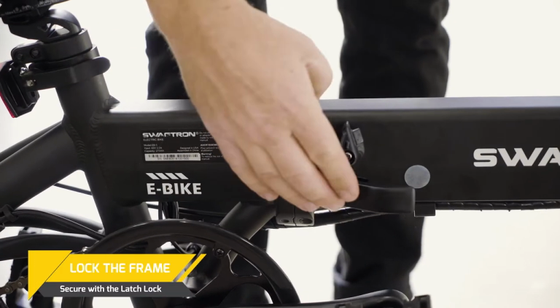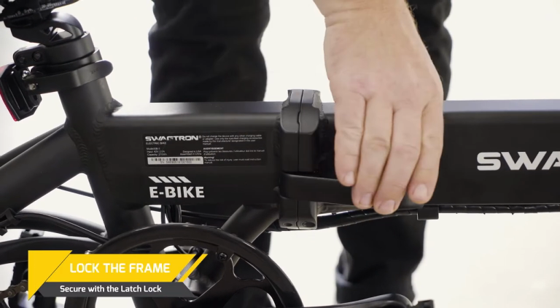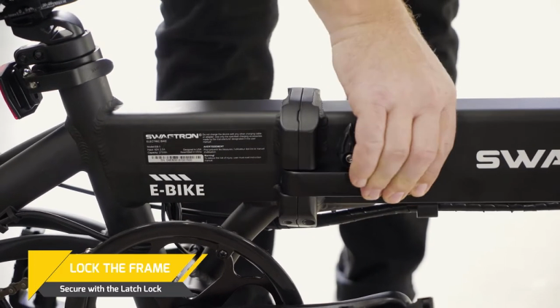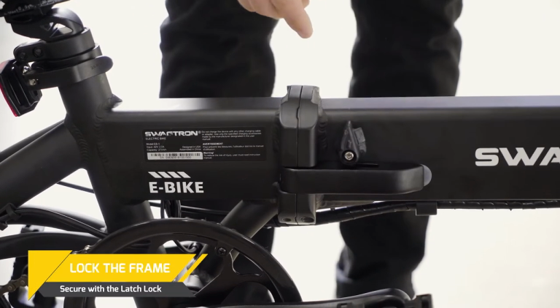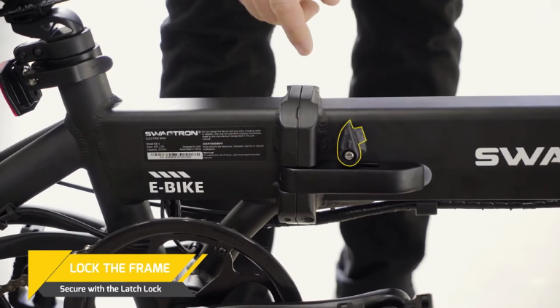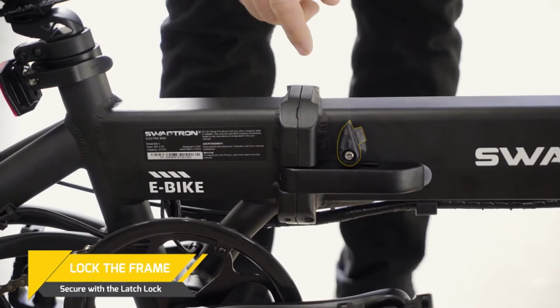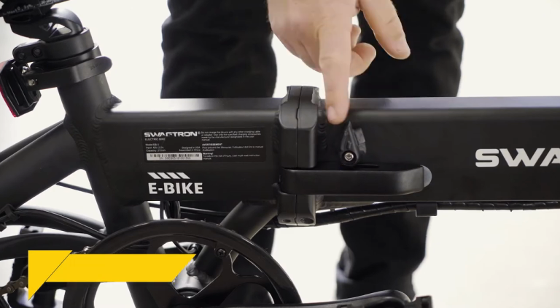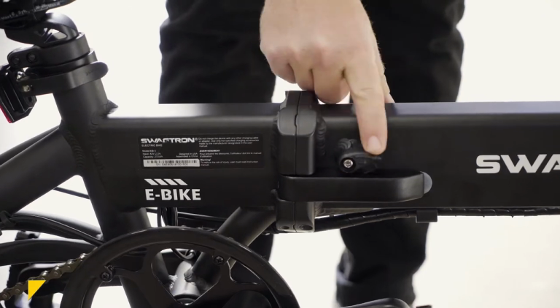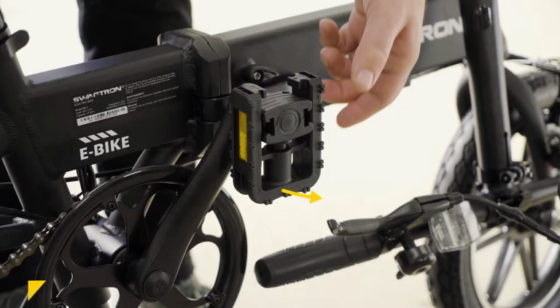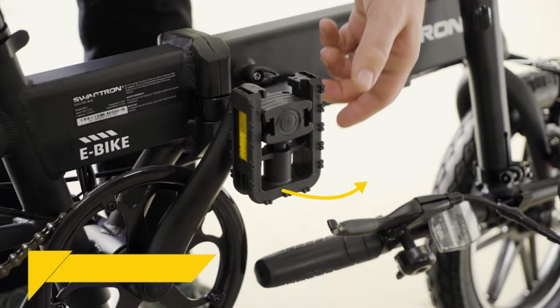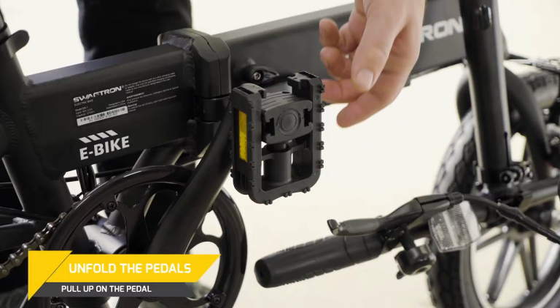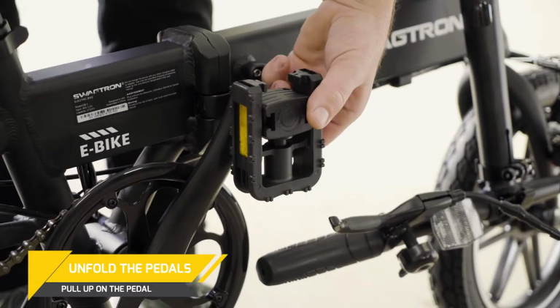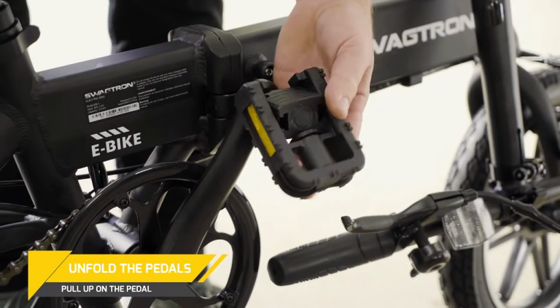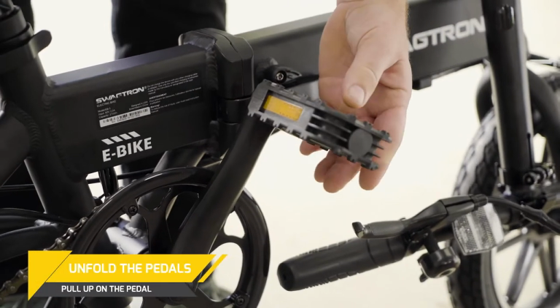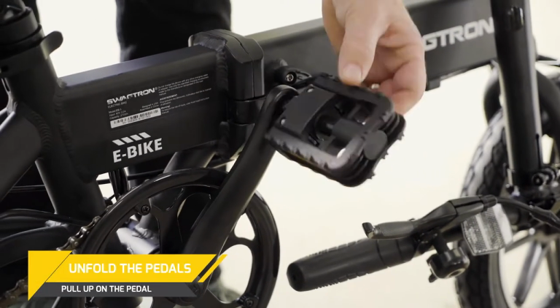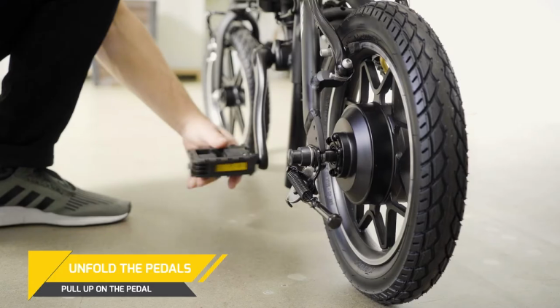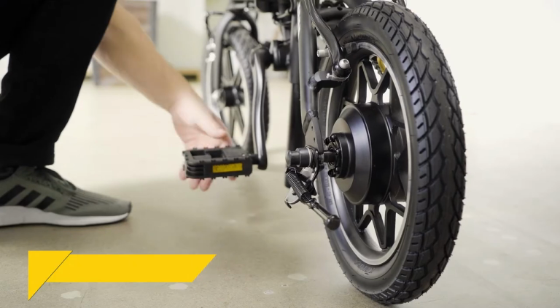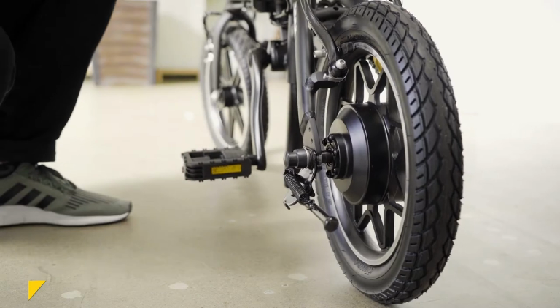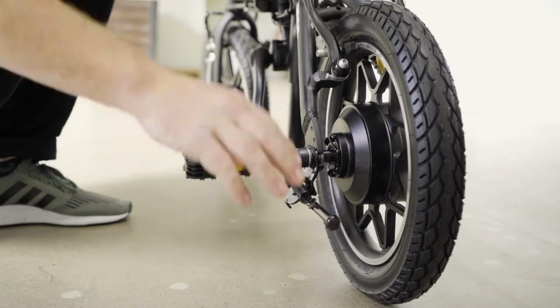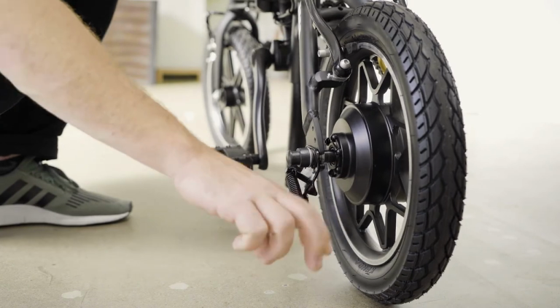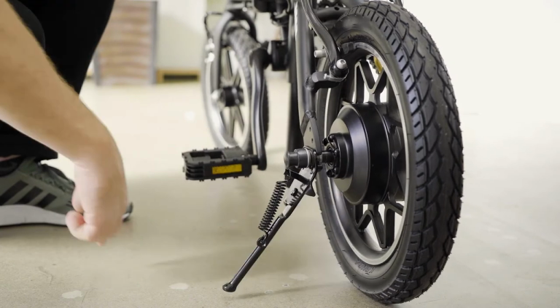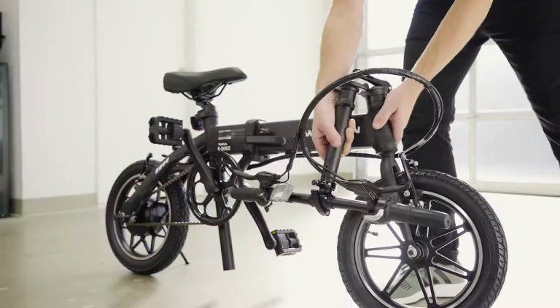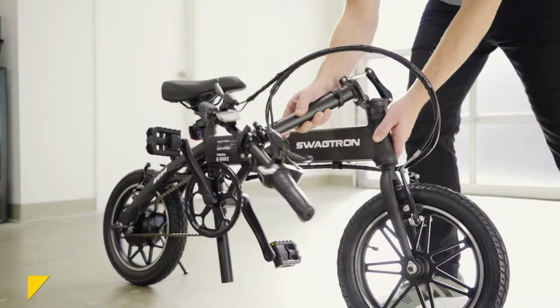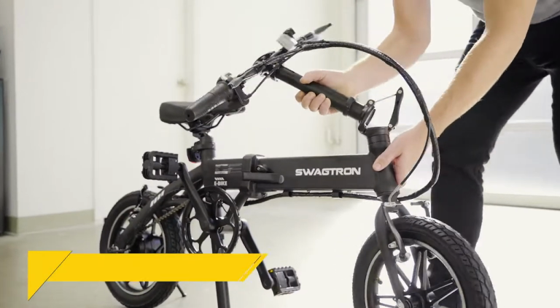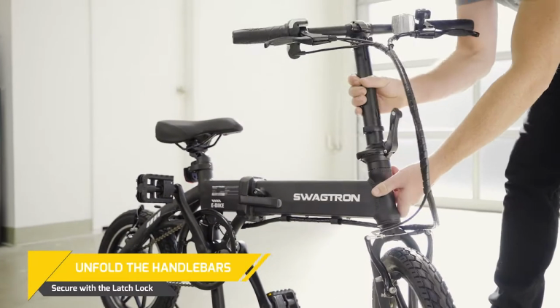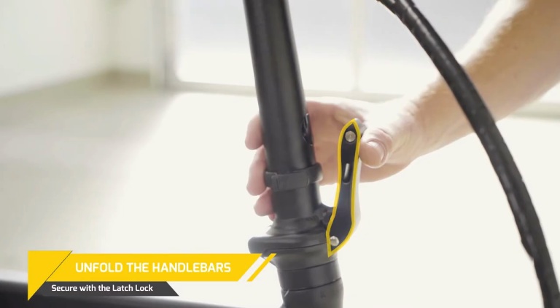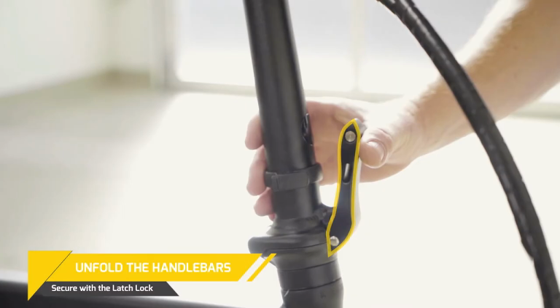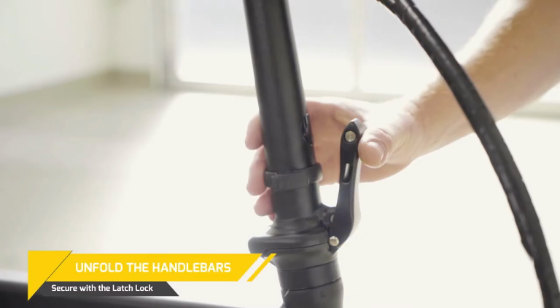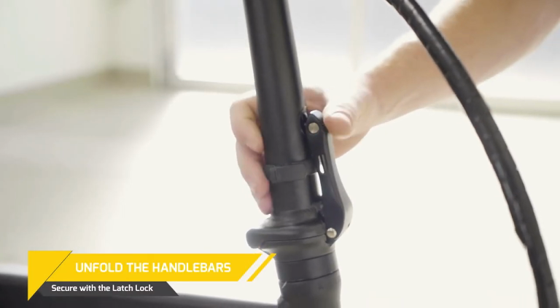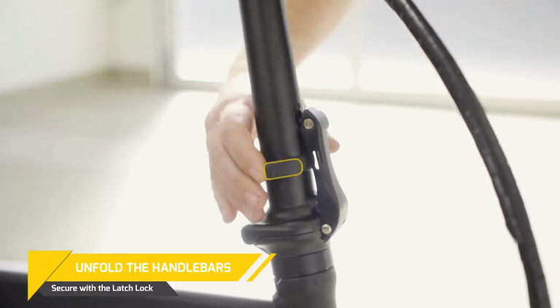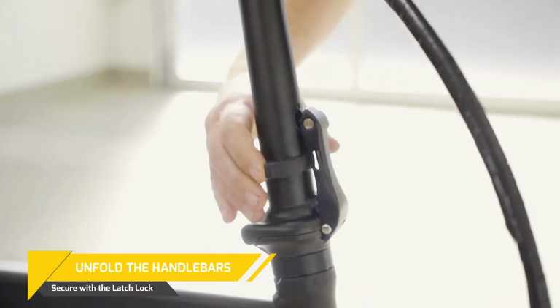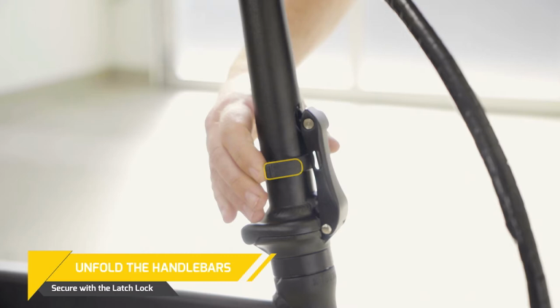Once you unfold the bike, make sure all latches are properly secured. To unfold pedals, pull up and they will flip out. And don't forget the little kickstand. When unfolding the handlebars, be sure to secure the main latch and follow up with the safety latch.